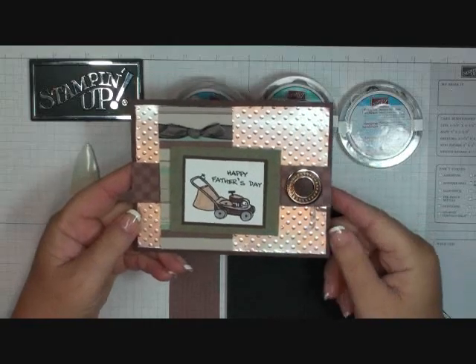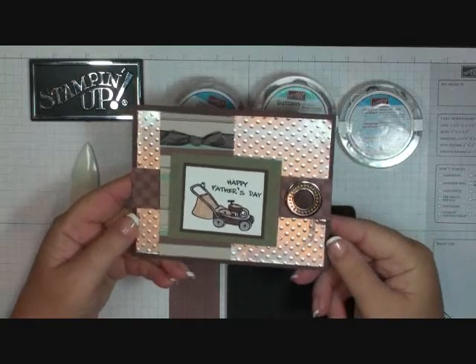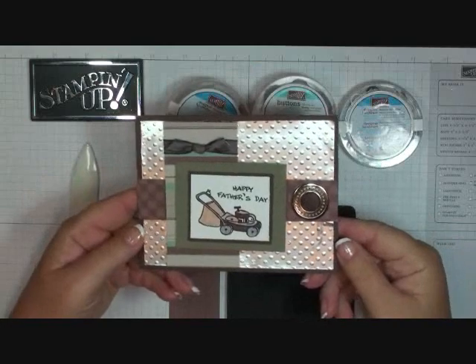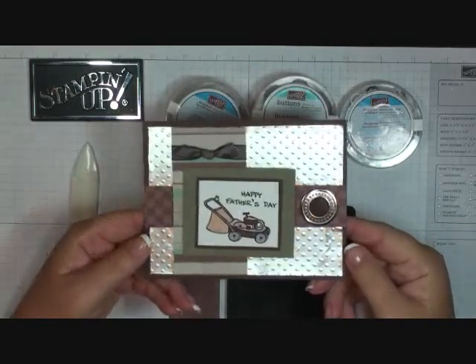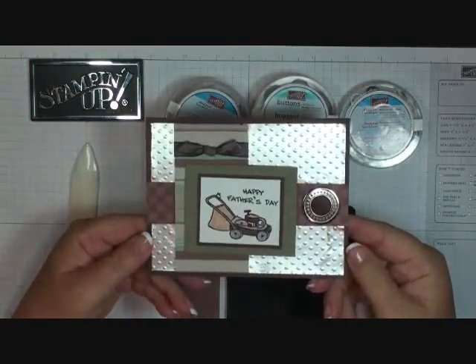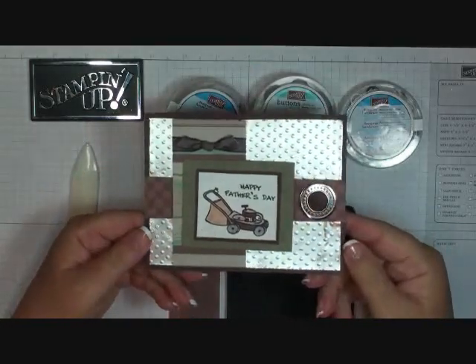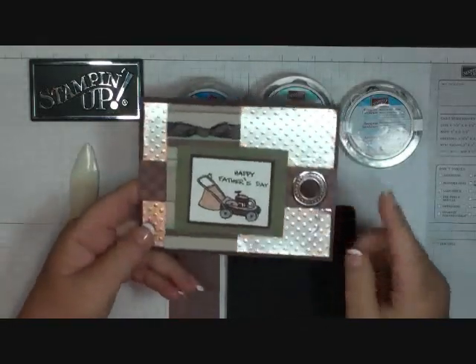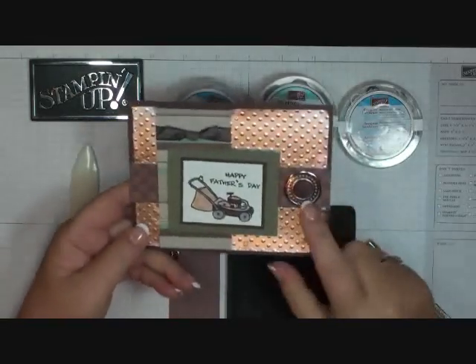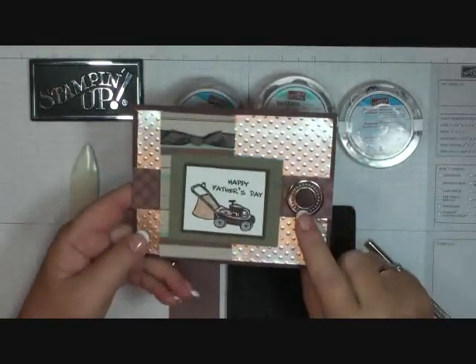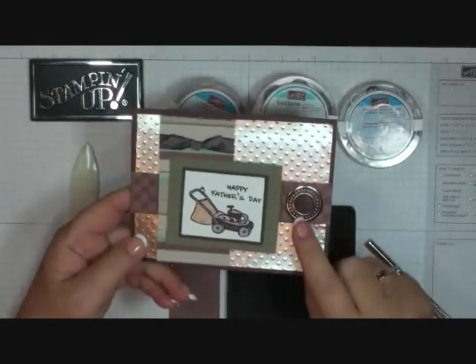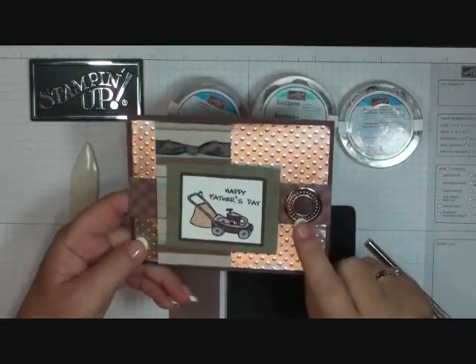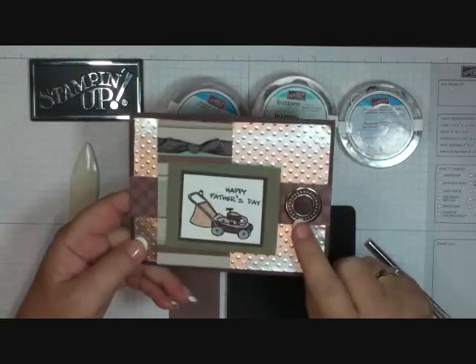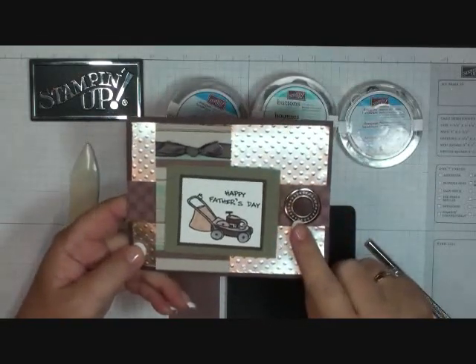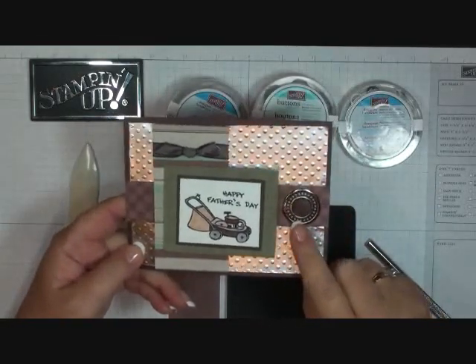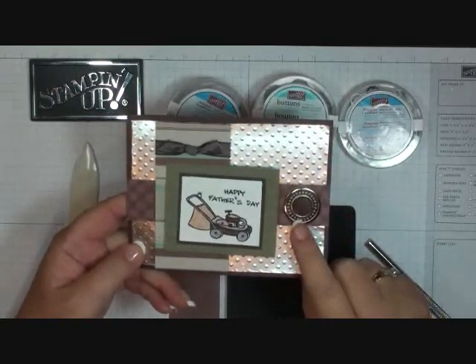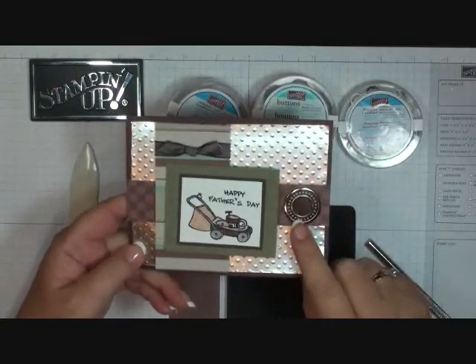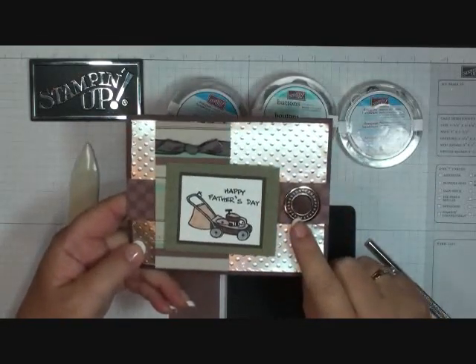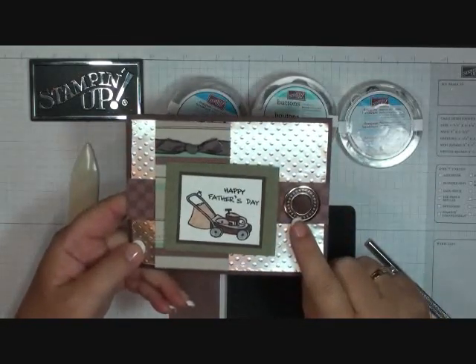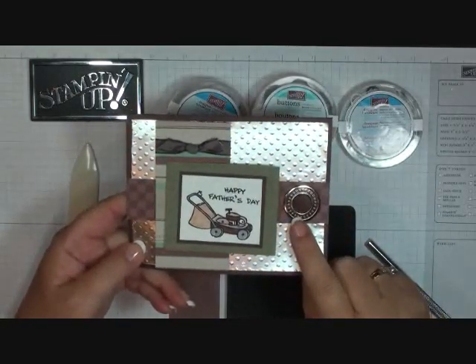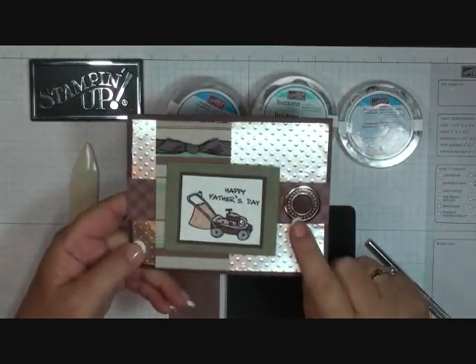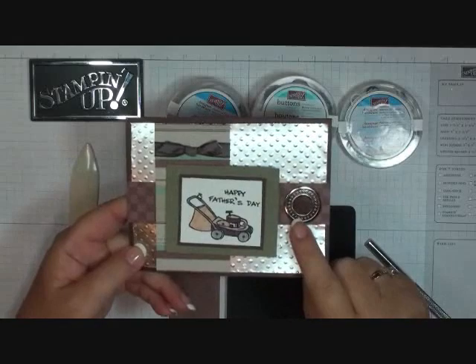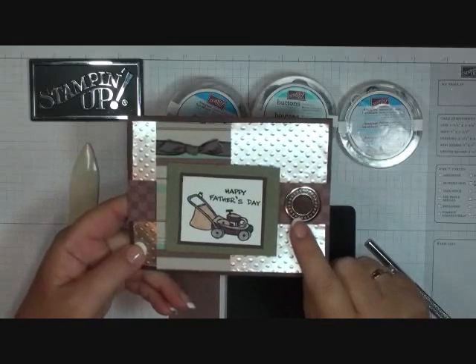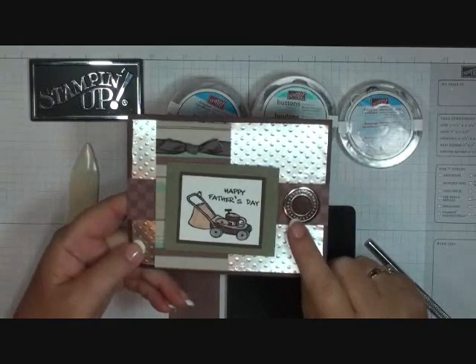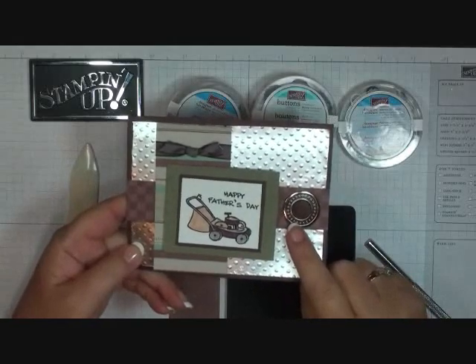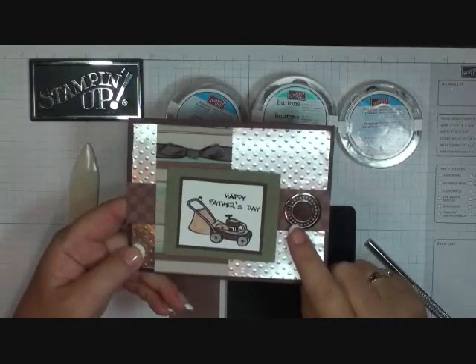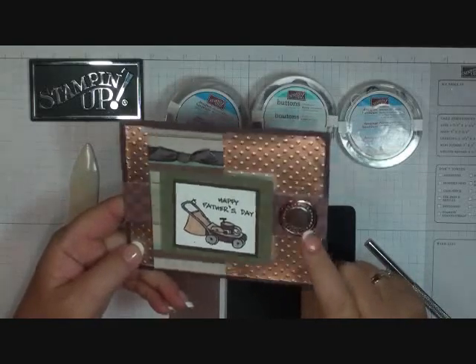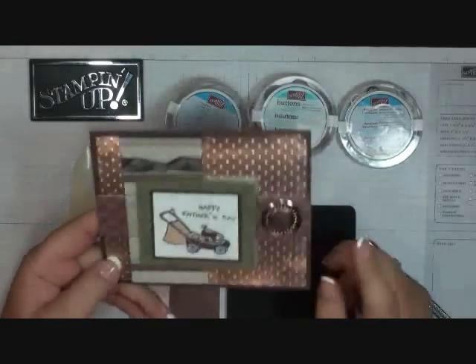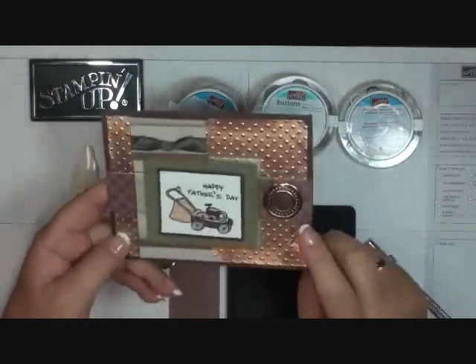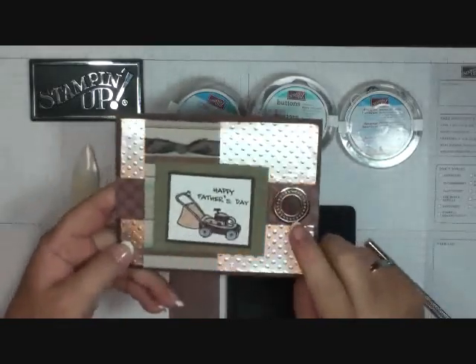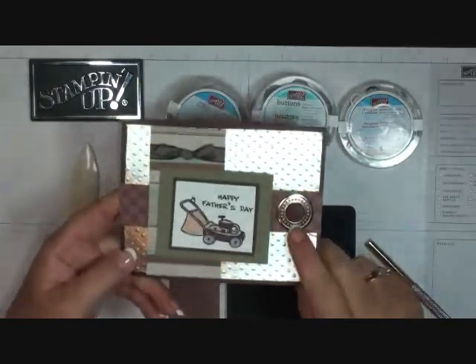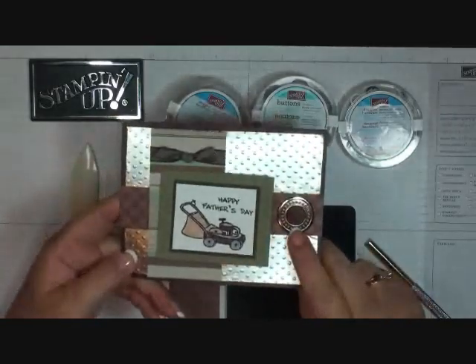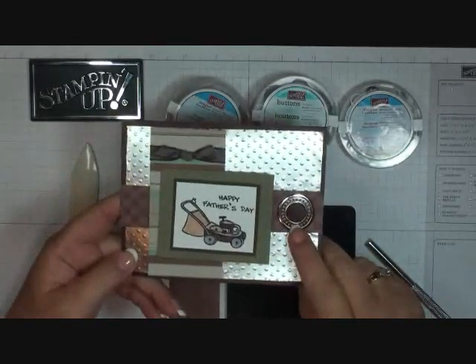Hi, stampers. I thought today I would show you how to get this look. It's one of our grommets that are in the Occasions Mini right now, and these are the large ones.